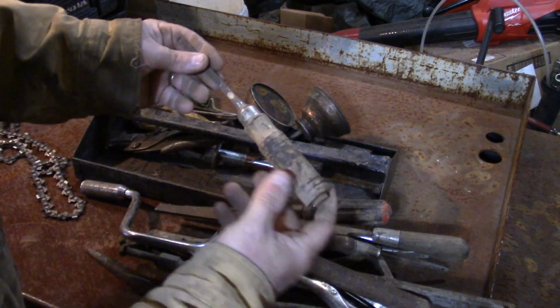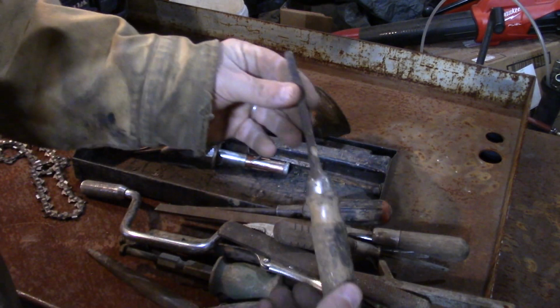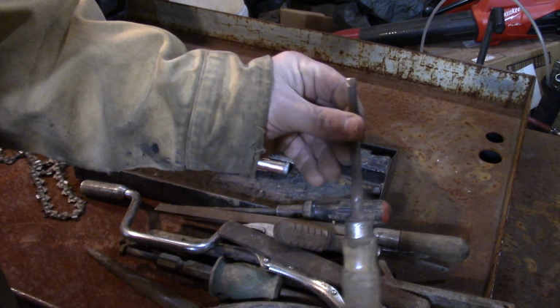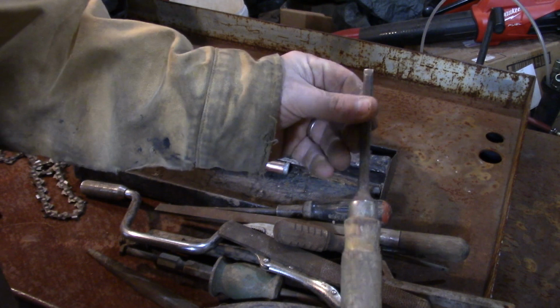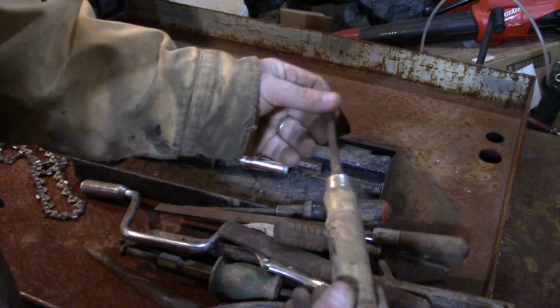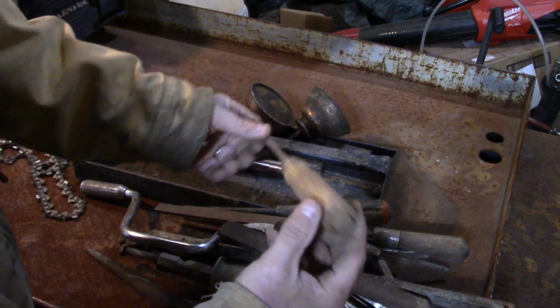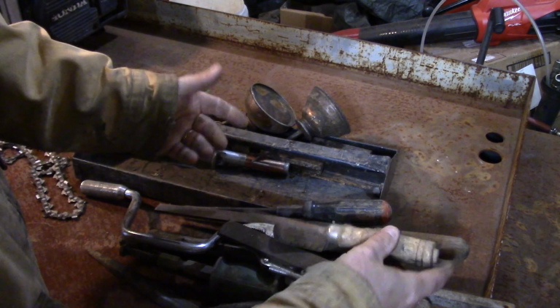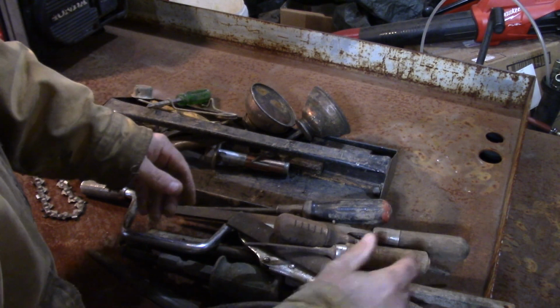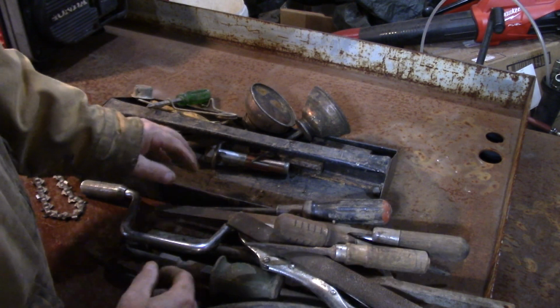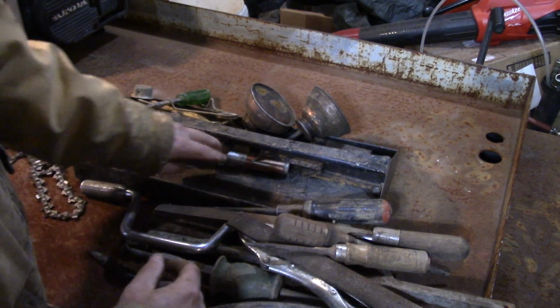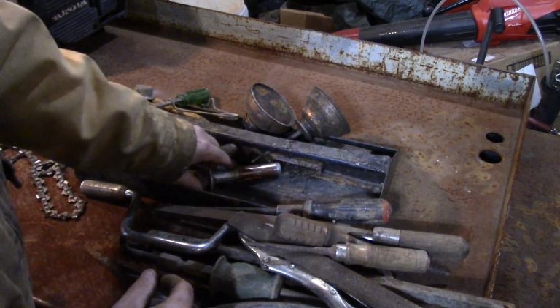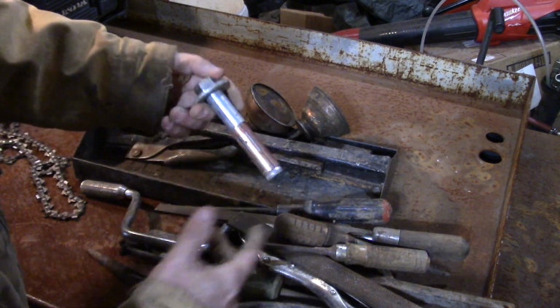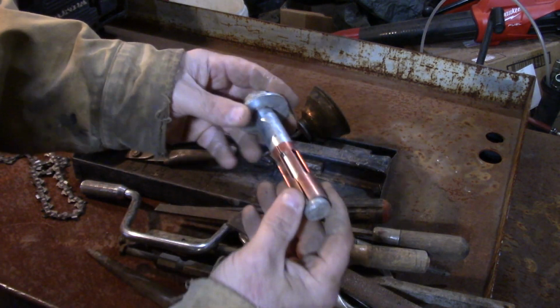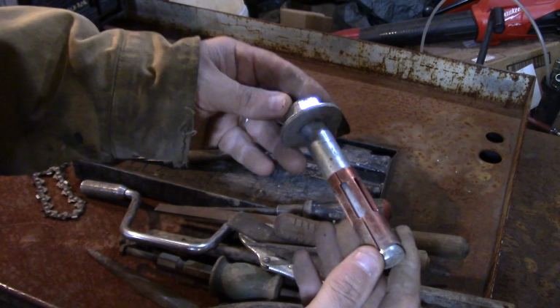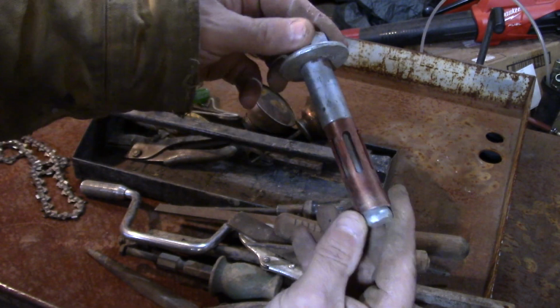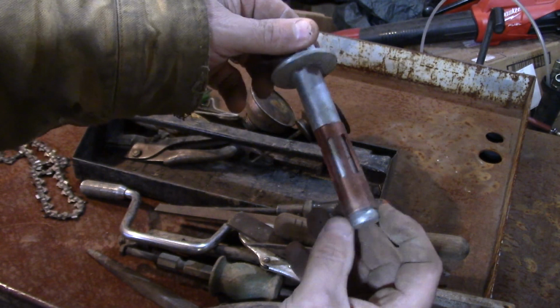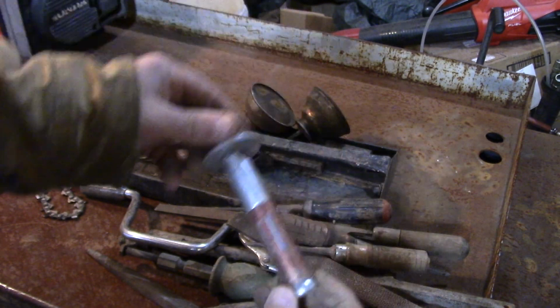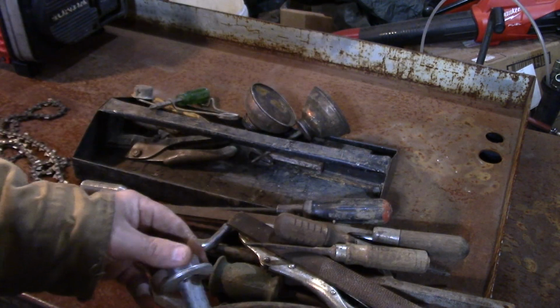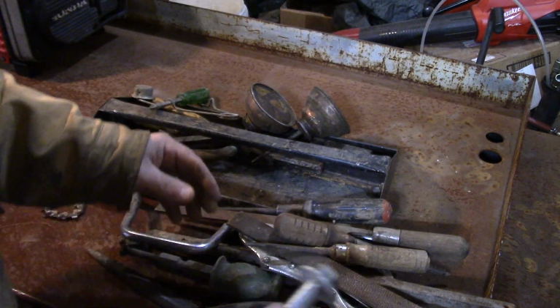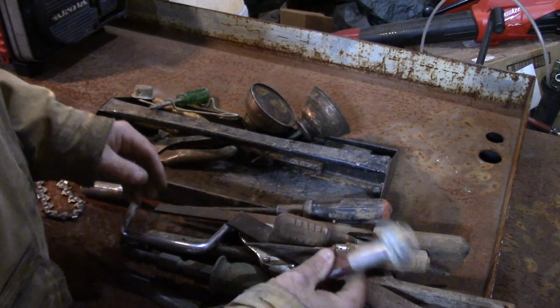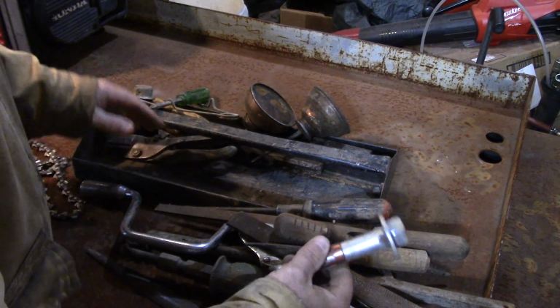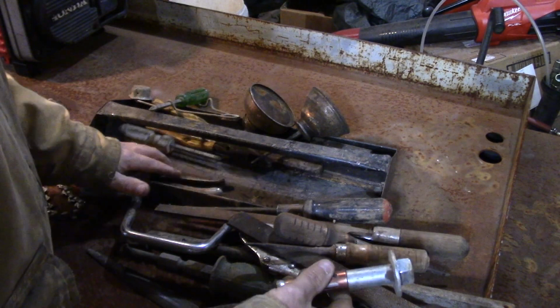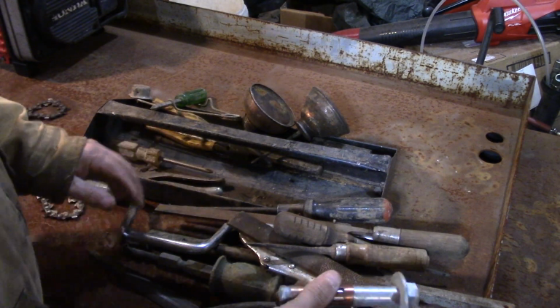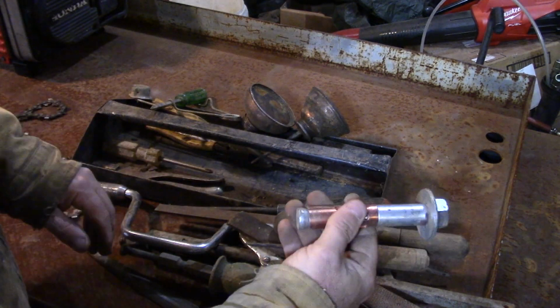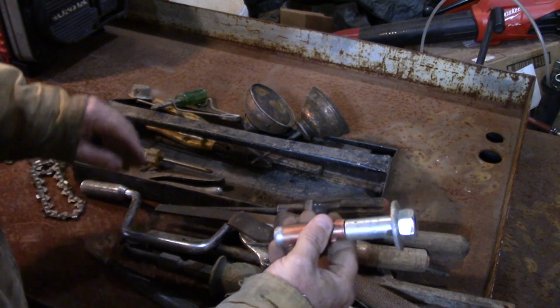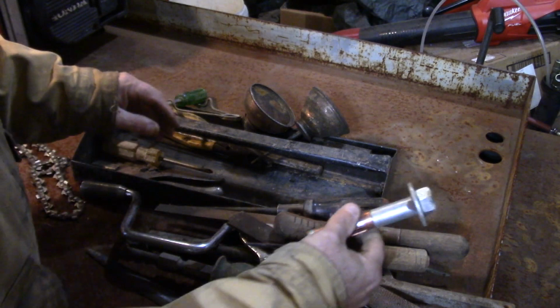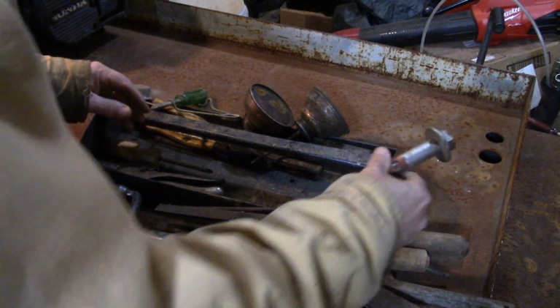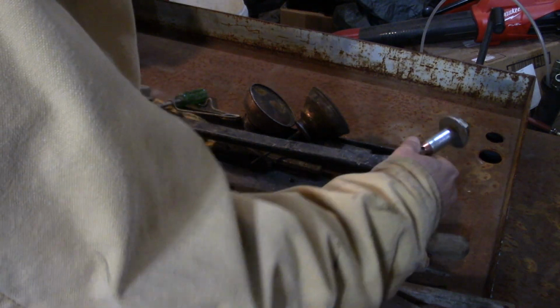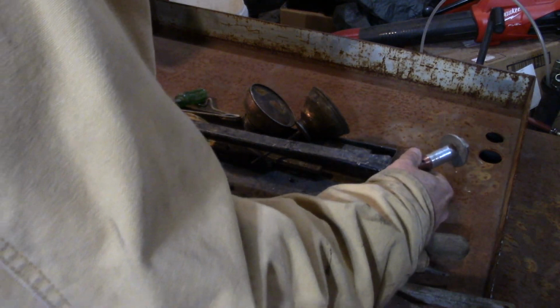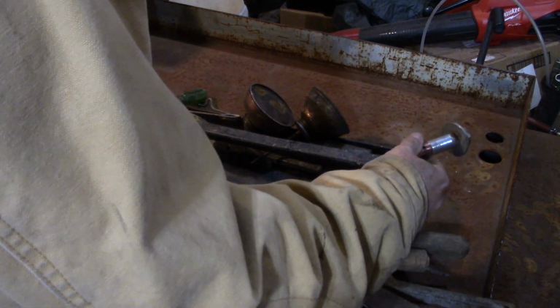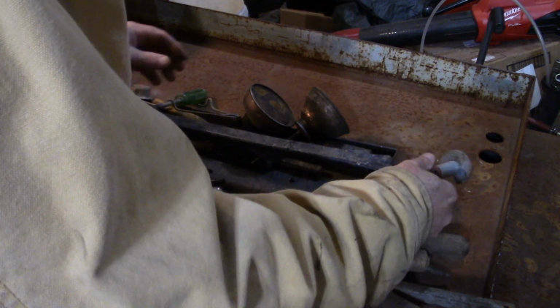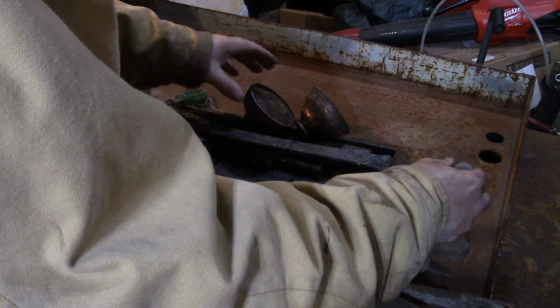Another wooden screwdriver, Phillips head. This is a quarter inch chisel — nothing too crazy. This is an anchor for concrete. I thought I grabbed two of these that matched but I think I forgot the other one there.